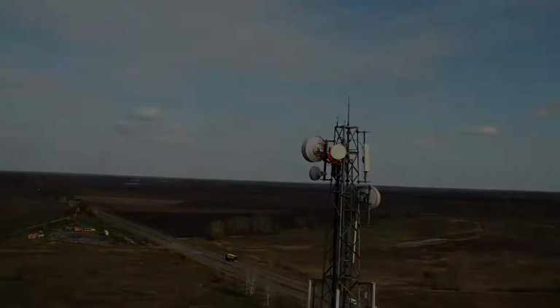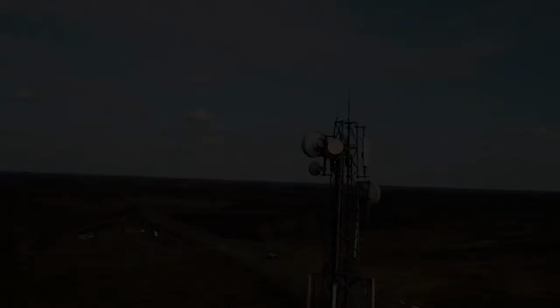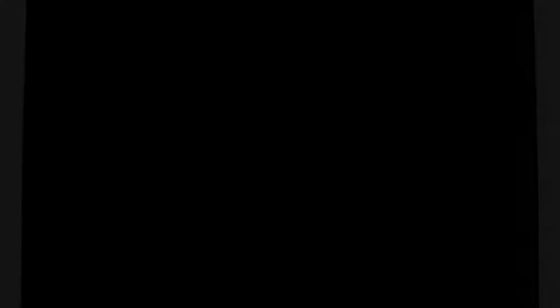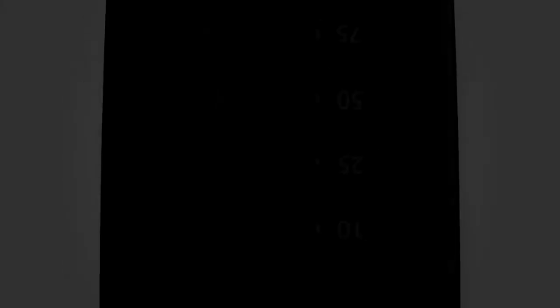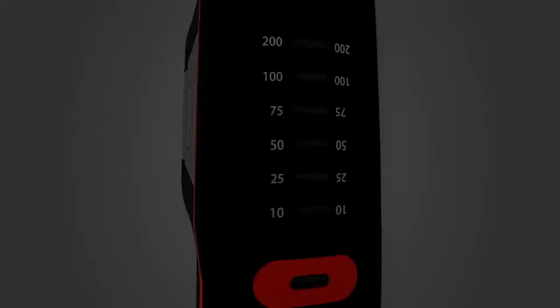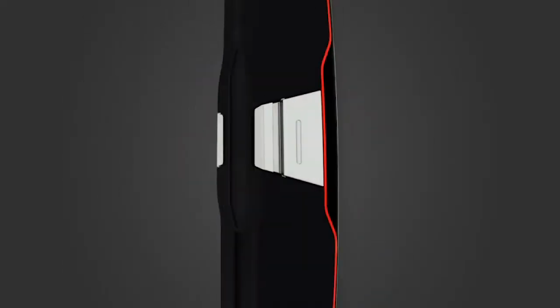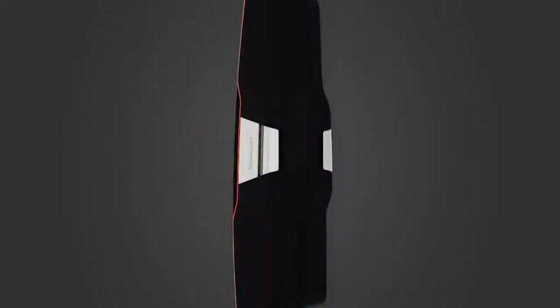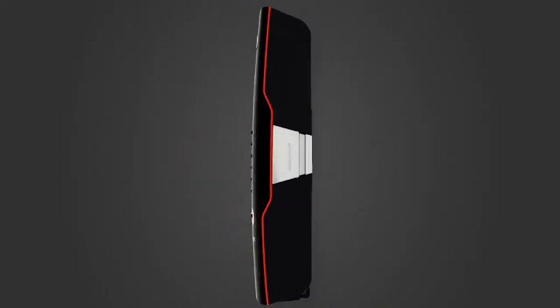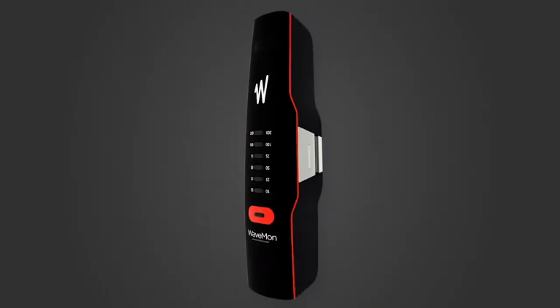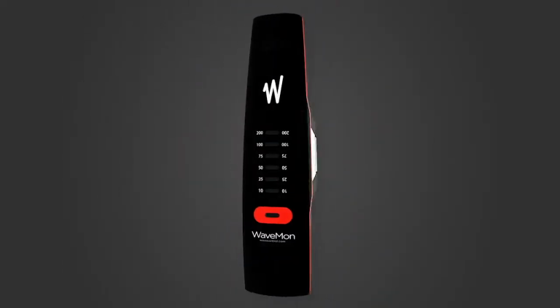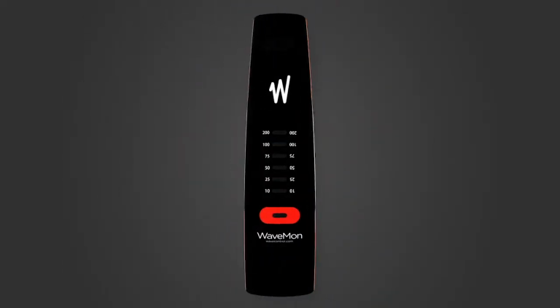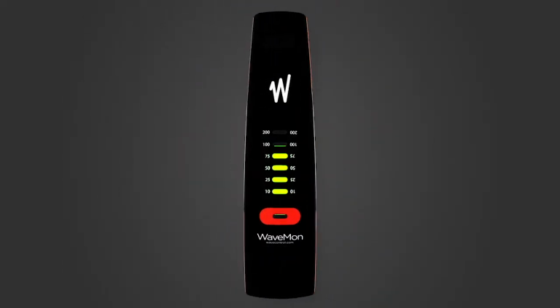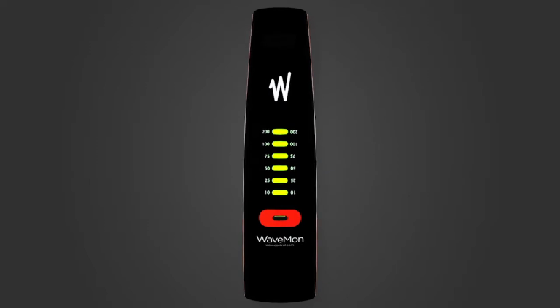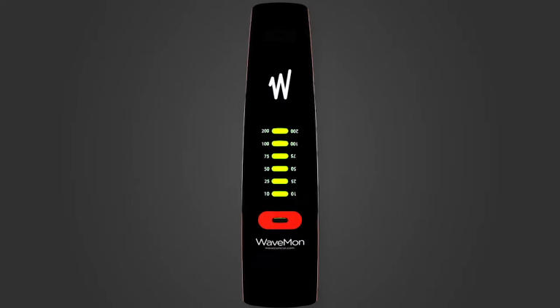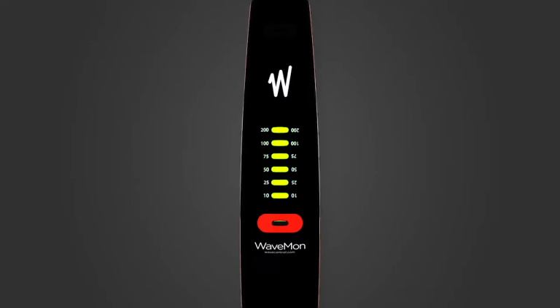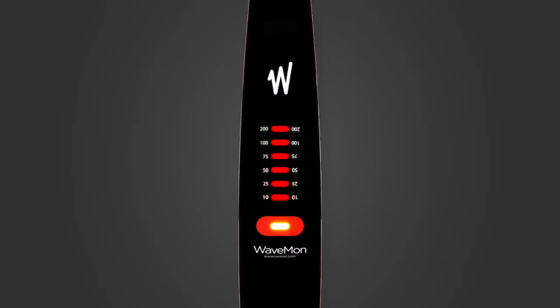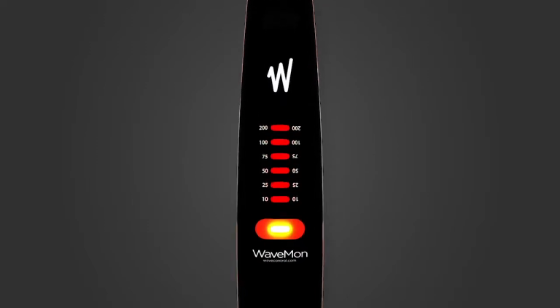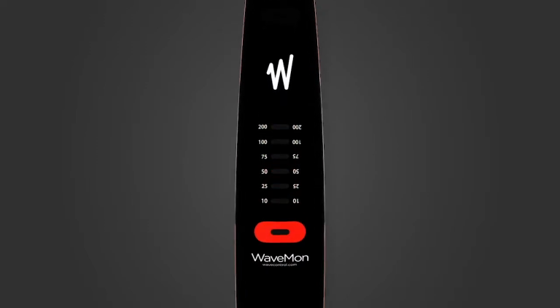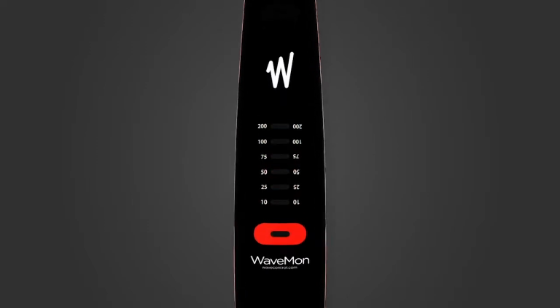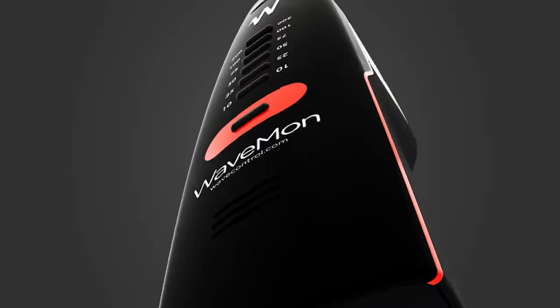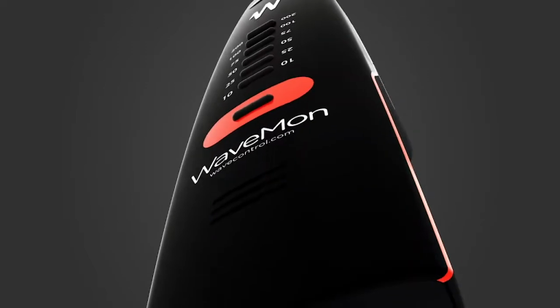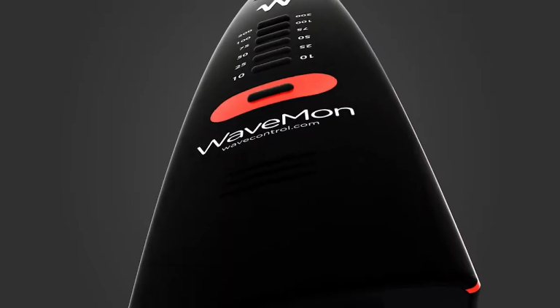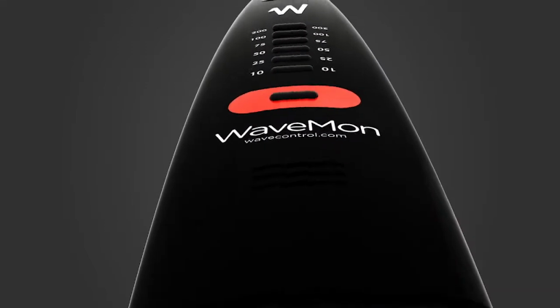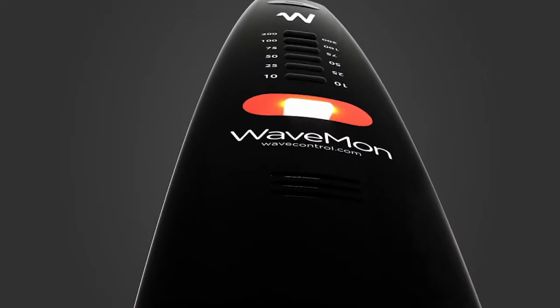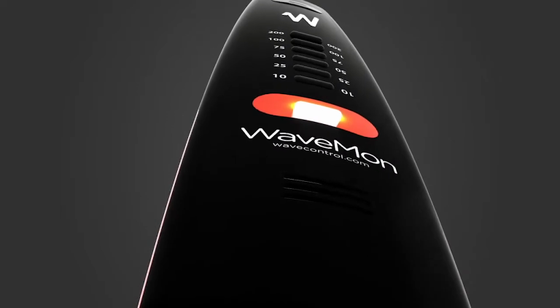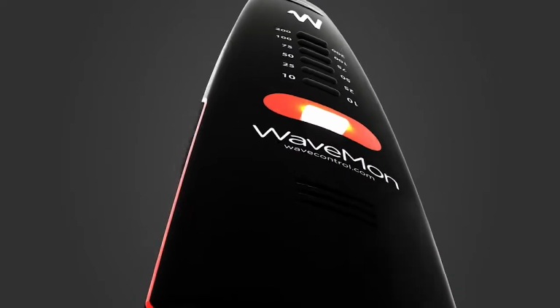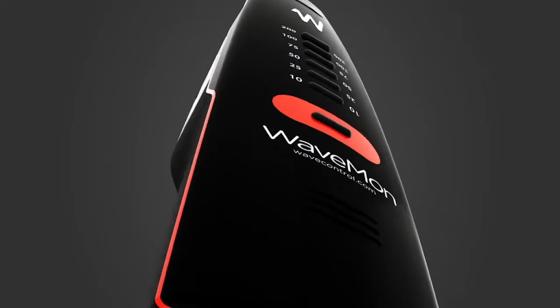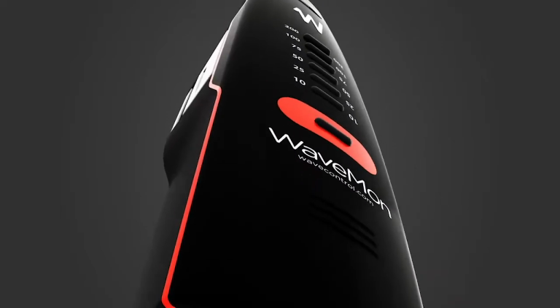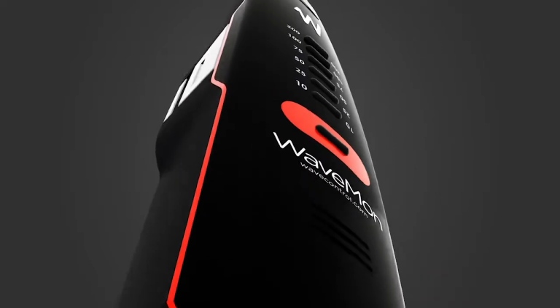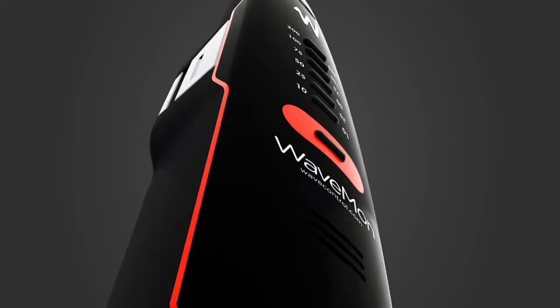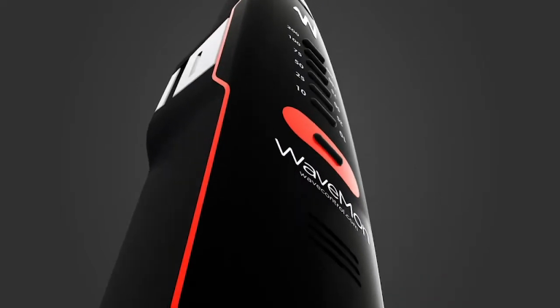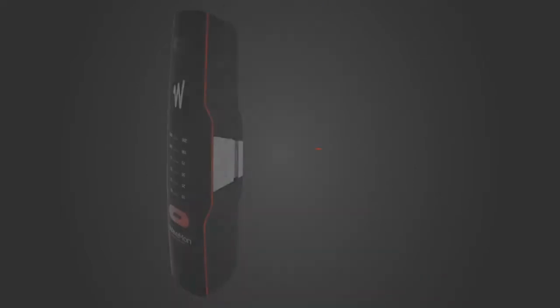With that aim, we have developed the WaveMon, a state-of-the-art personal EMF monitor that checks workers' exposure to electromagnetic fields to fulfil international obligations on protection and safety in the workplace.